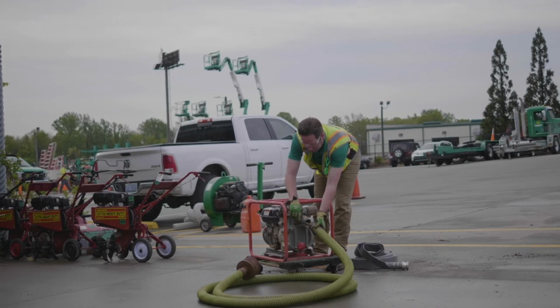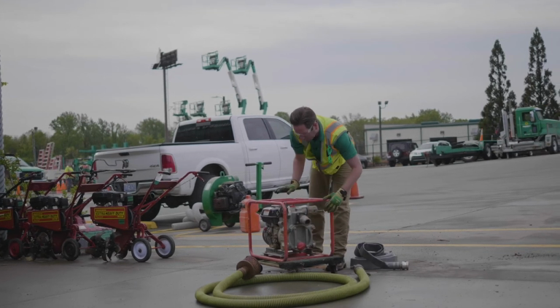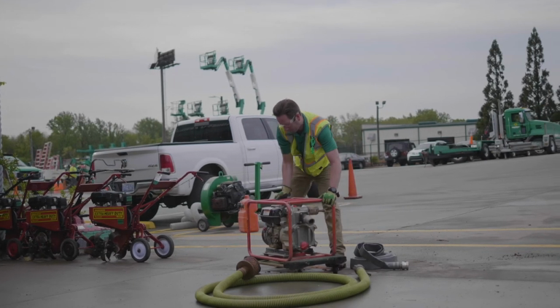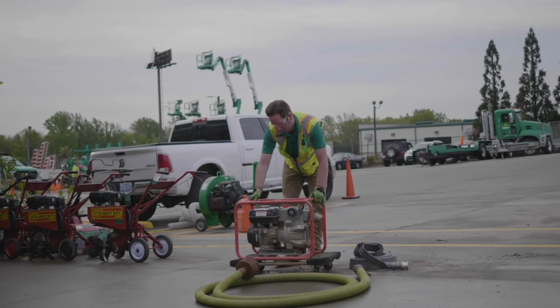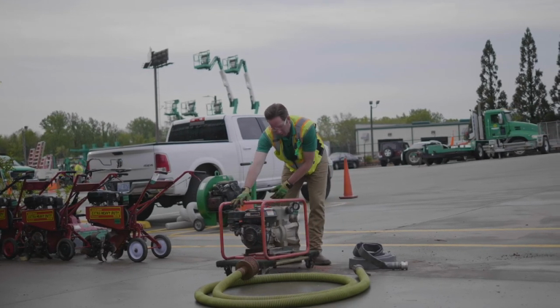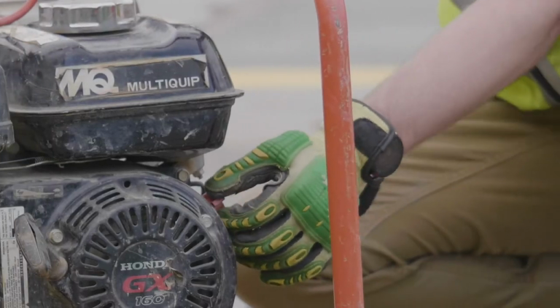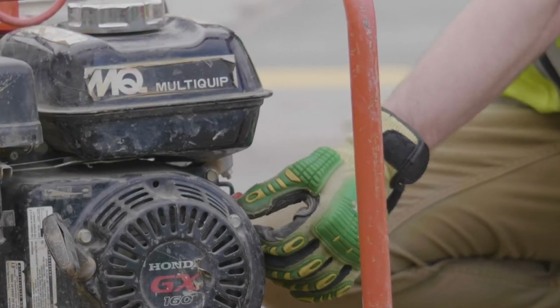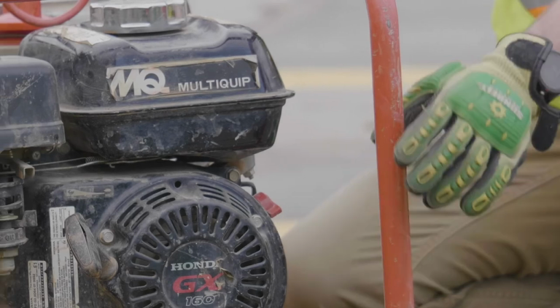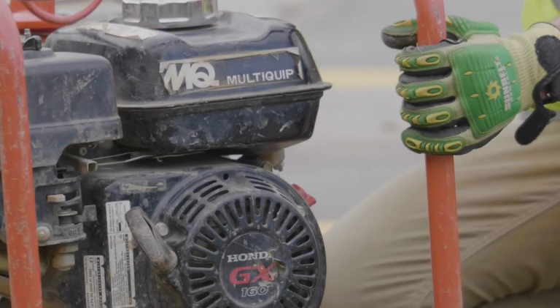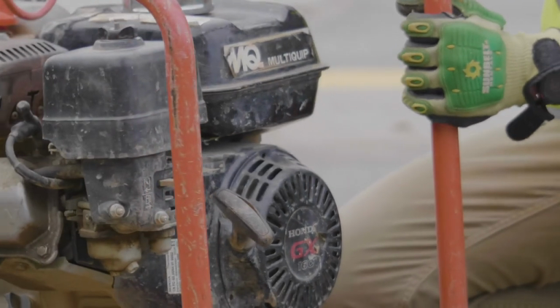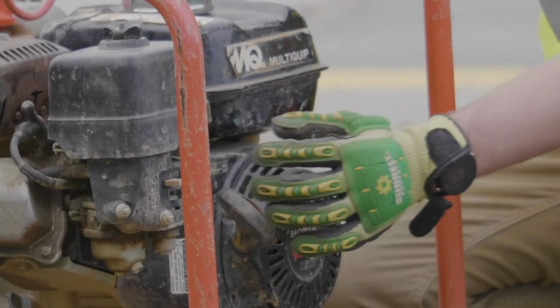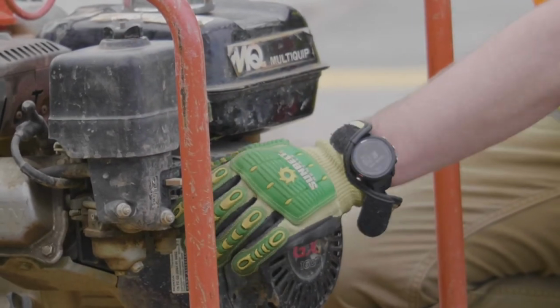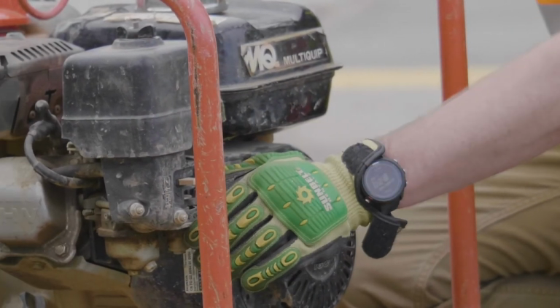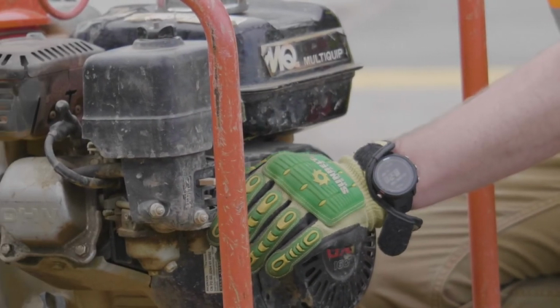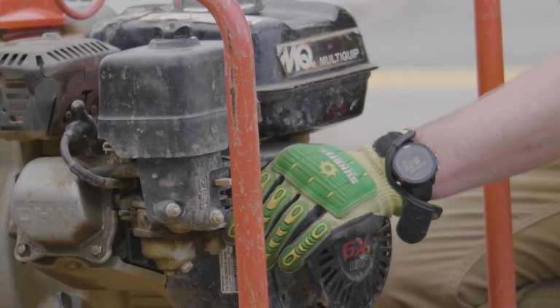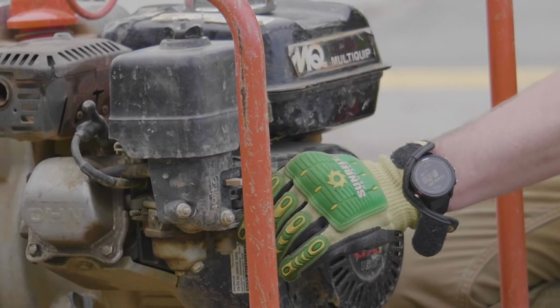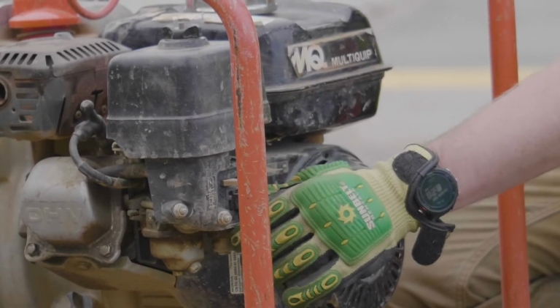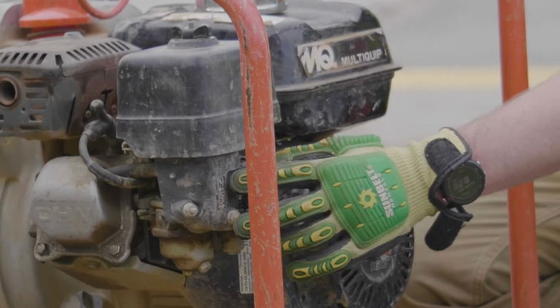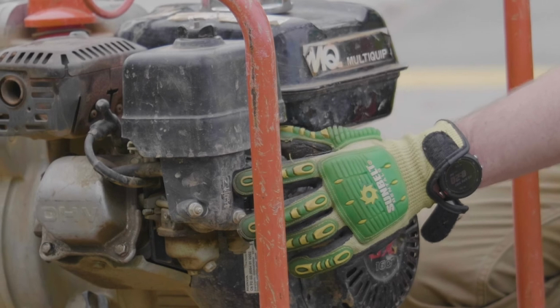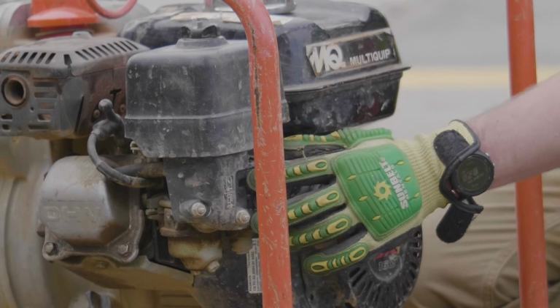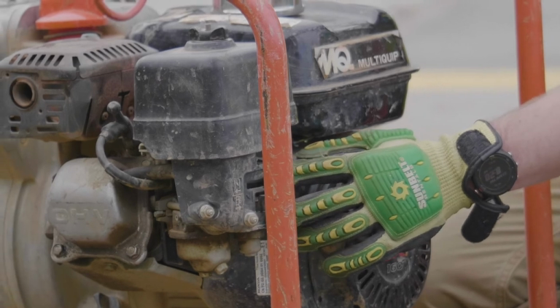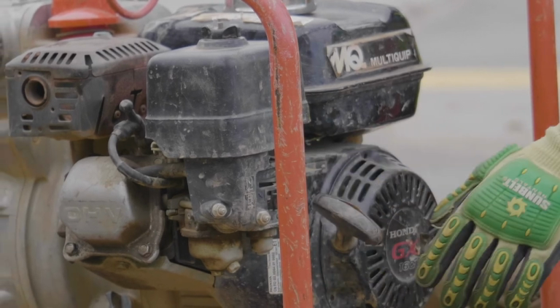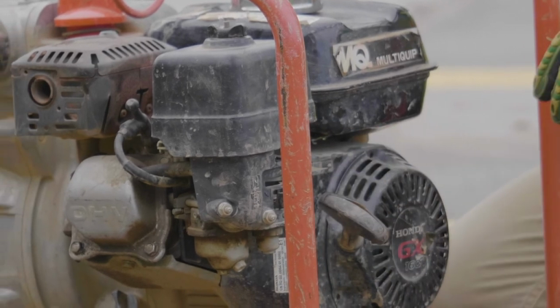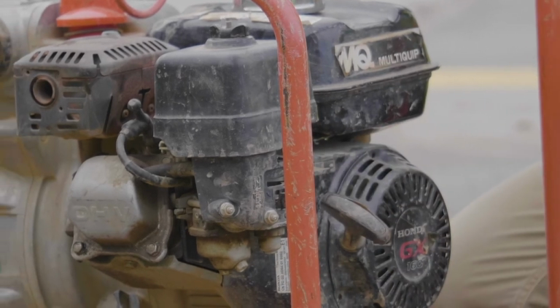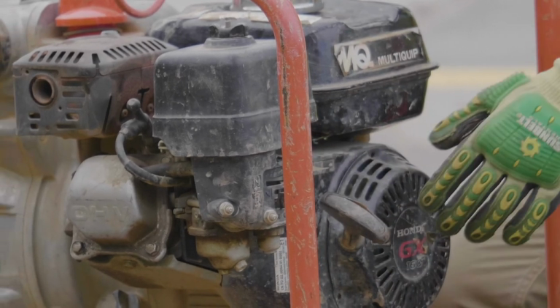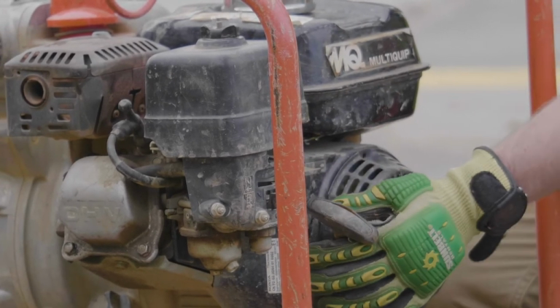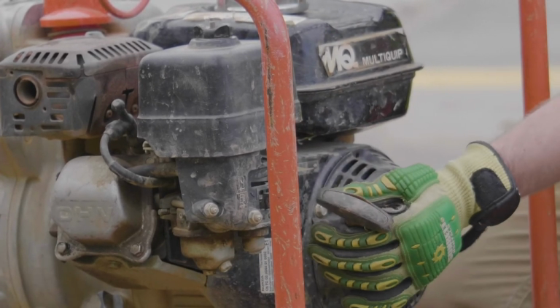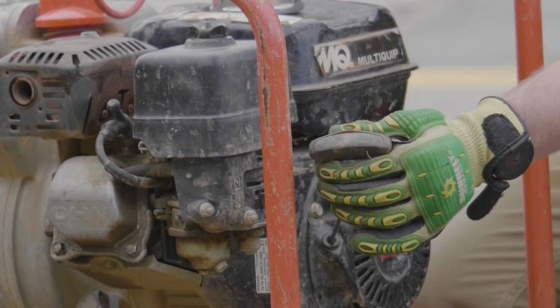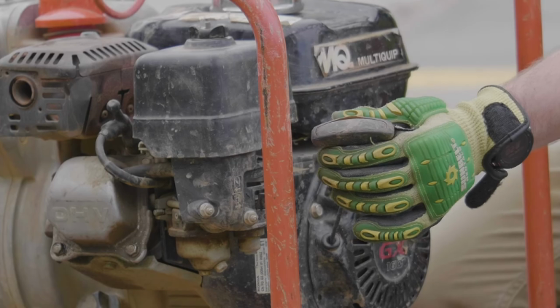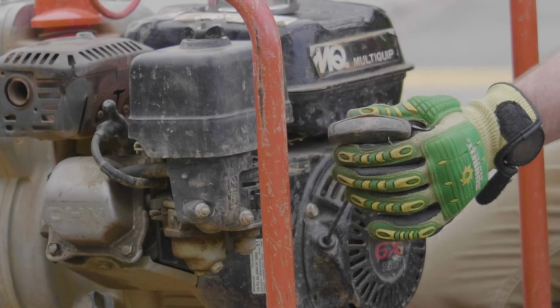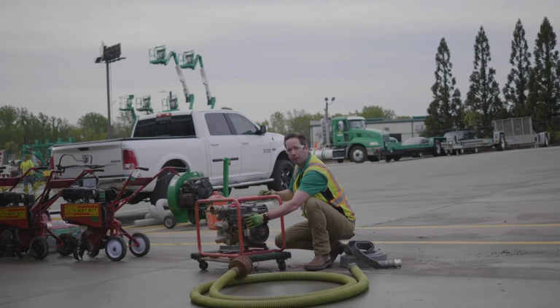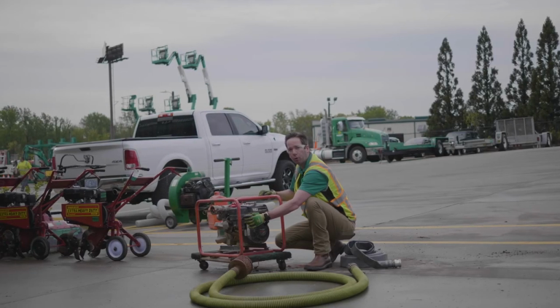Turn the machine on with the switch, make sure your fuel is turned on and your choke is on. Once you've followed those steps, start the machine by pulling the pull cord.